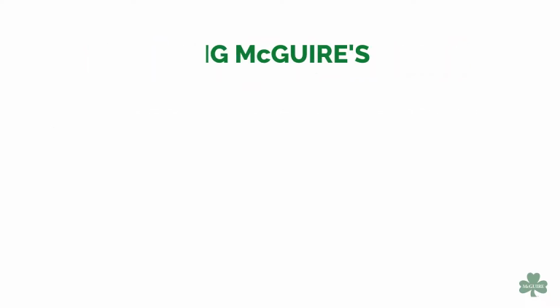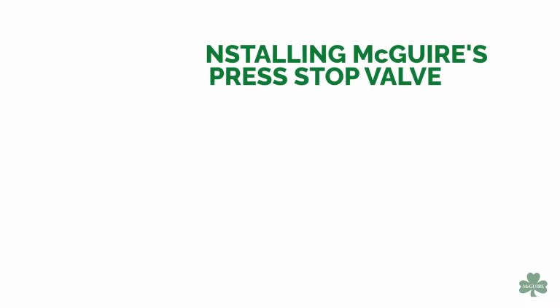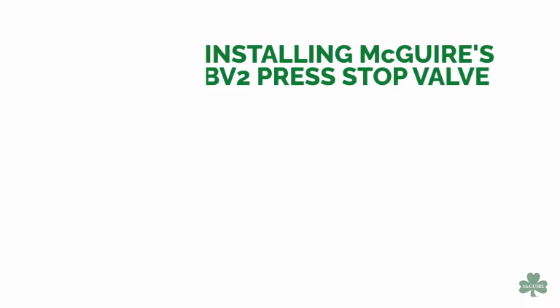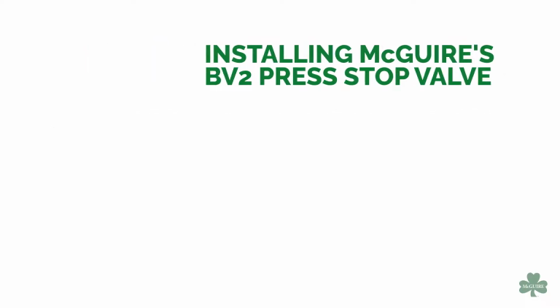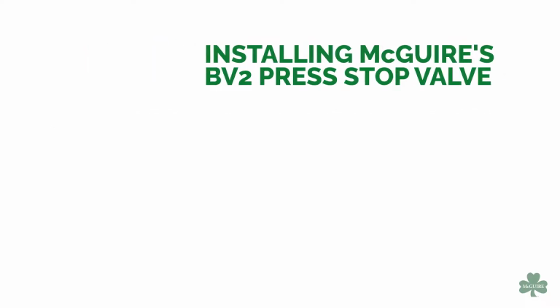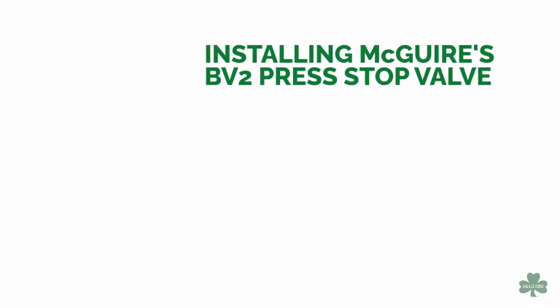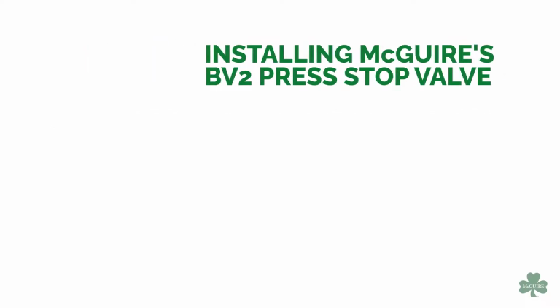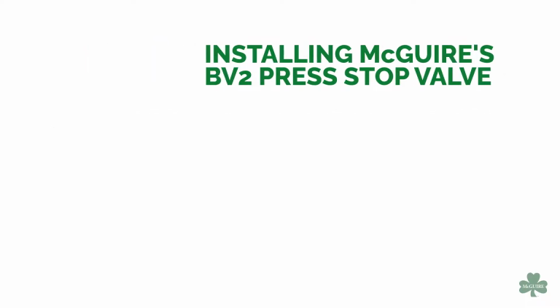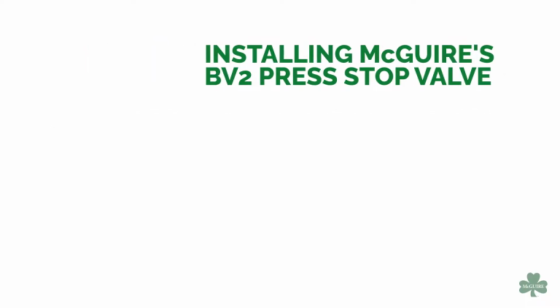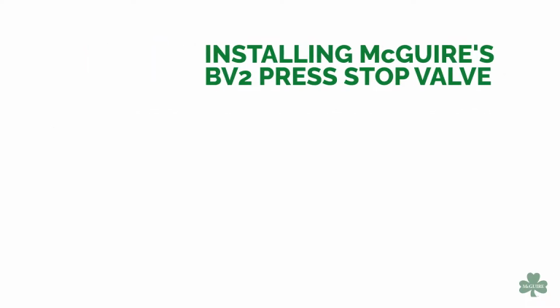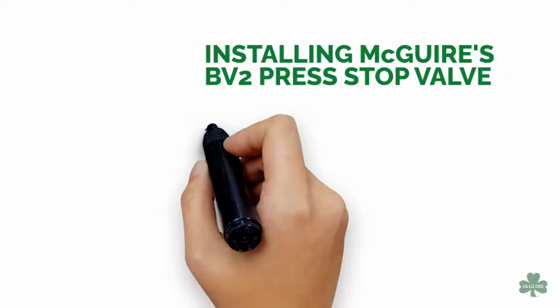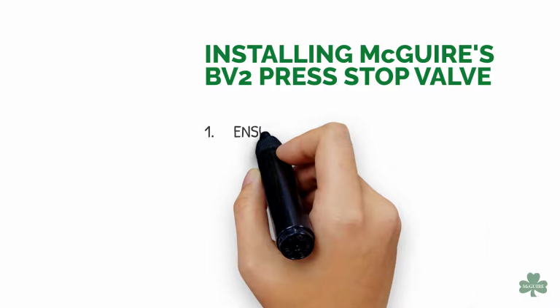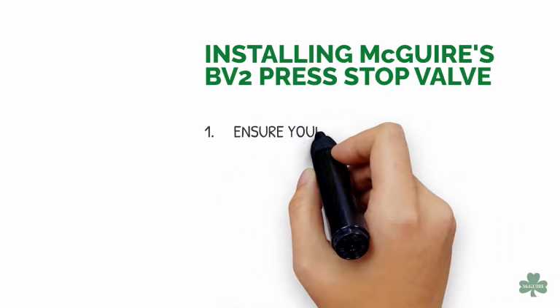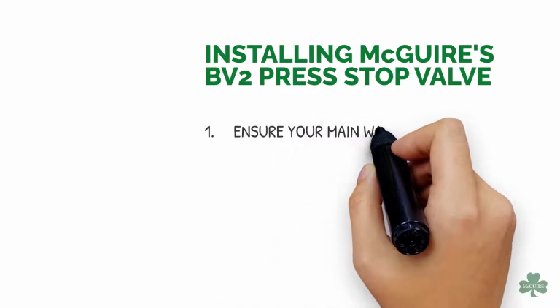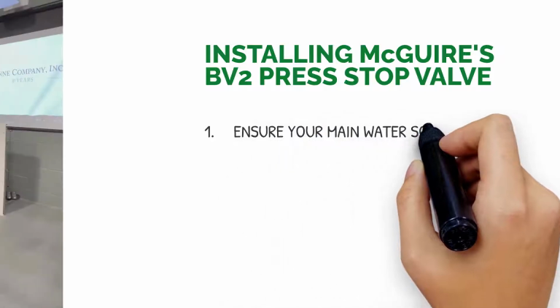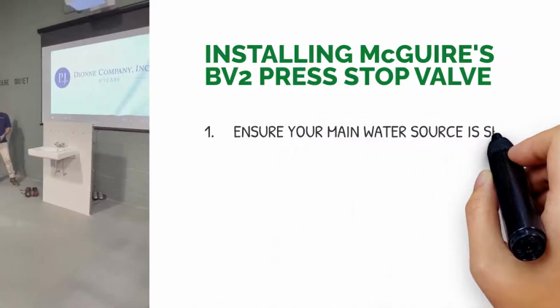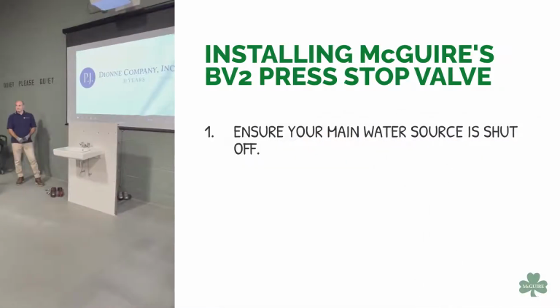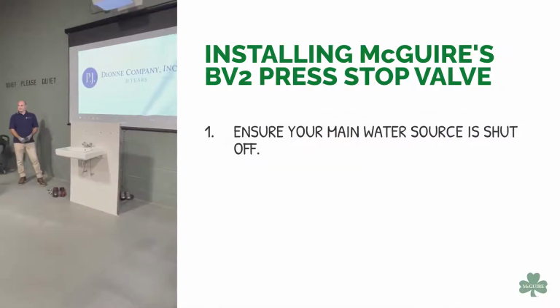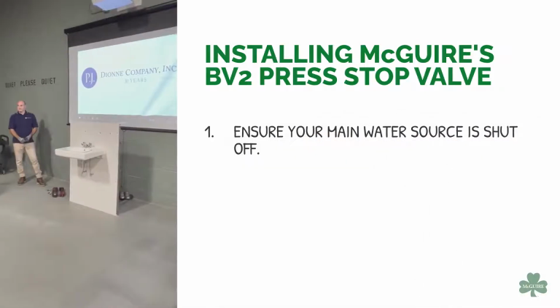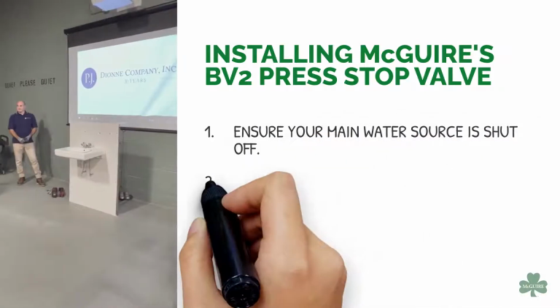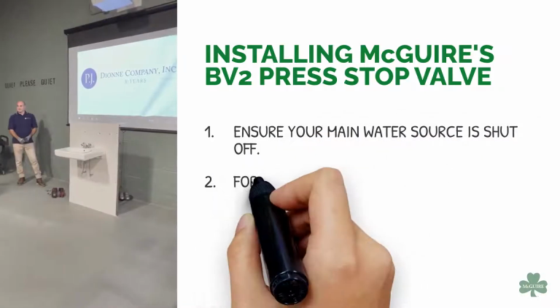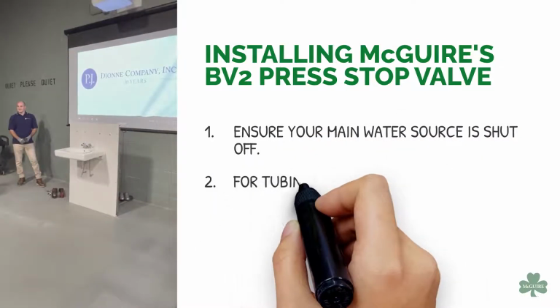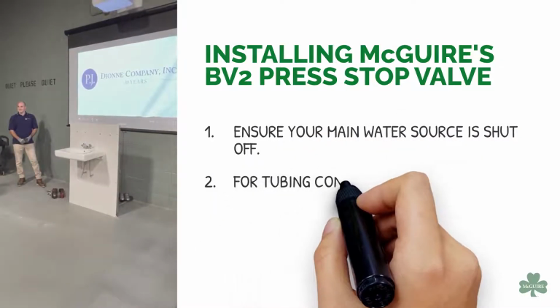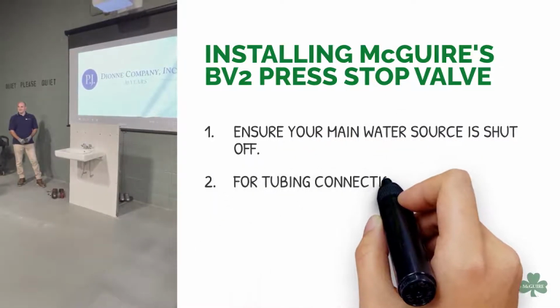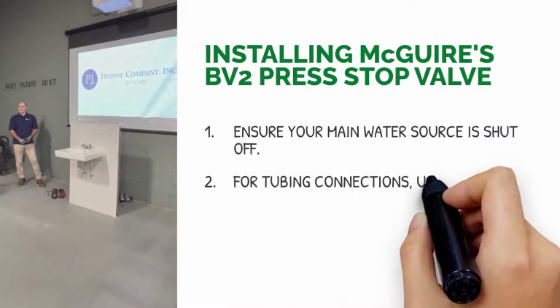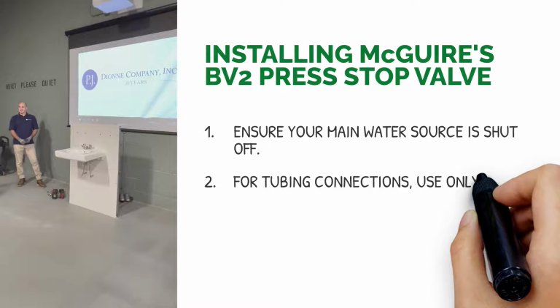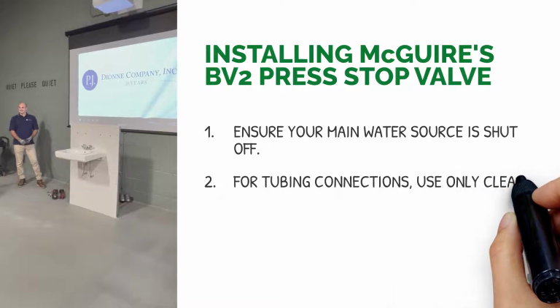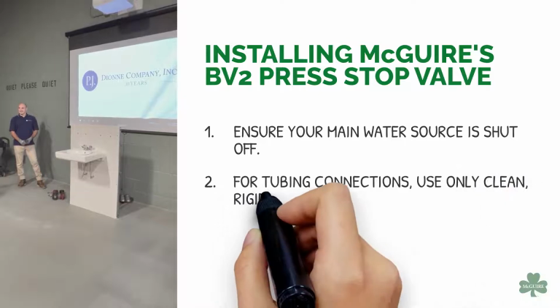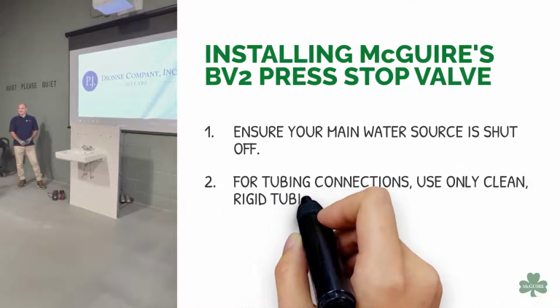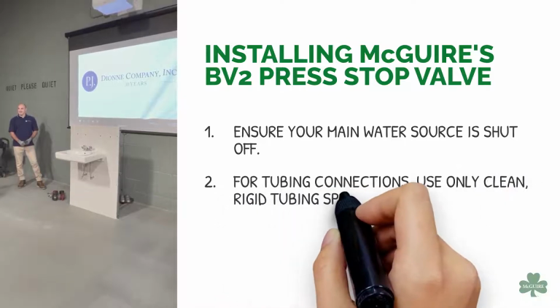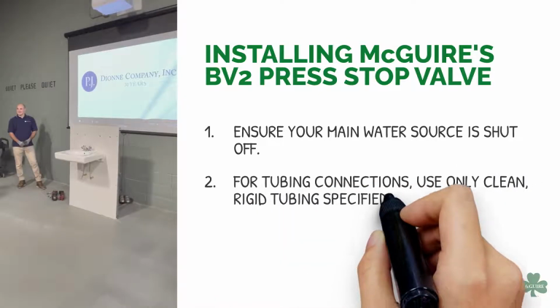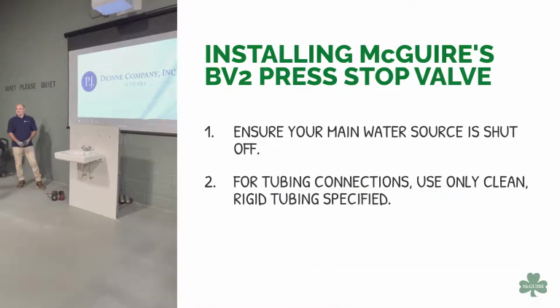To install Meguiar's BV2 Press Stop Valve, ensure your main water source is shut off. For tubing connections, use only clean, rigid tubing as specified.